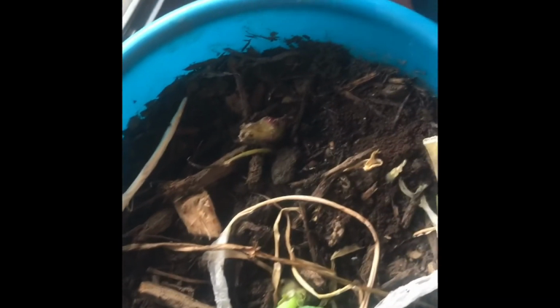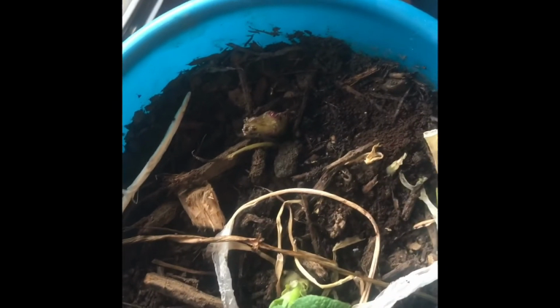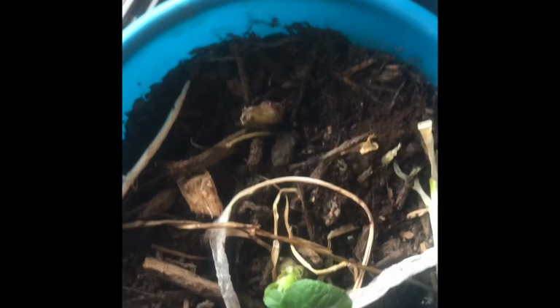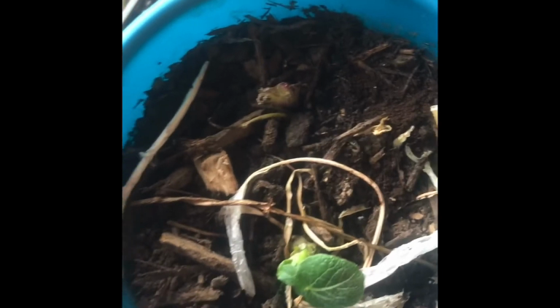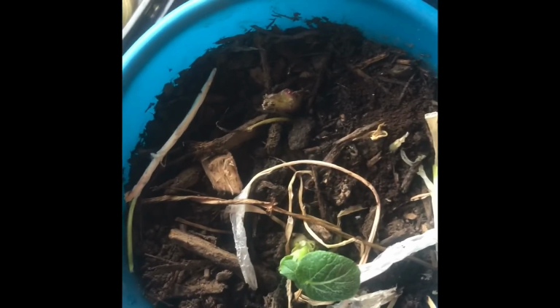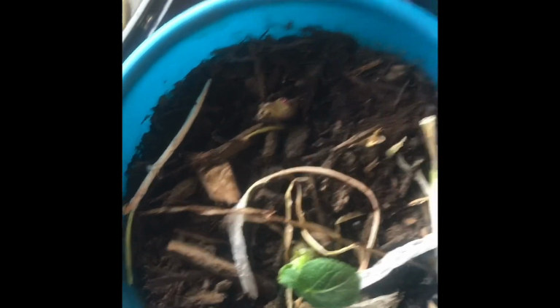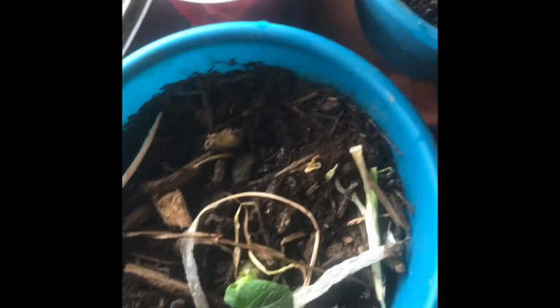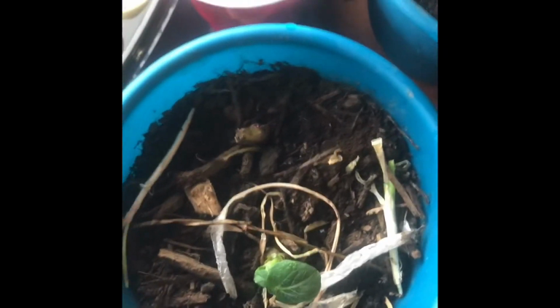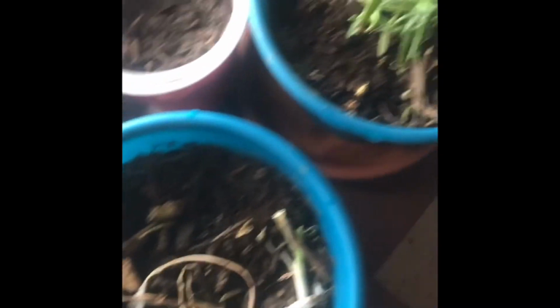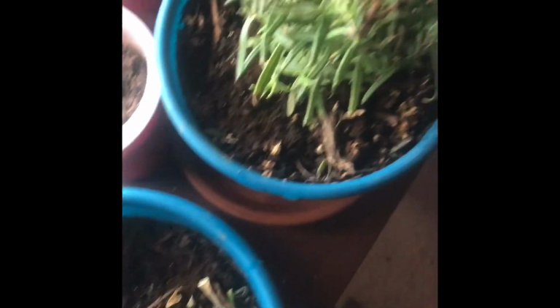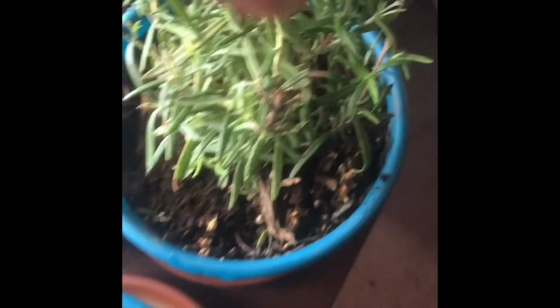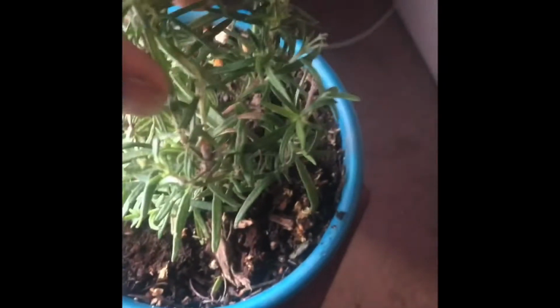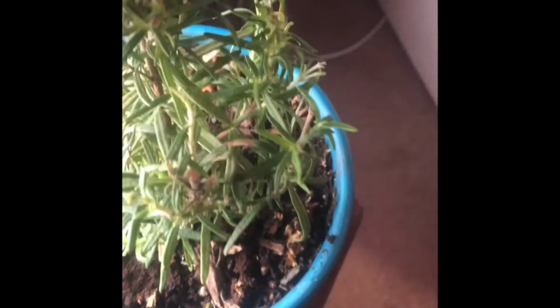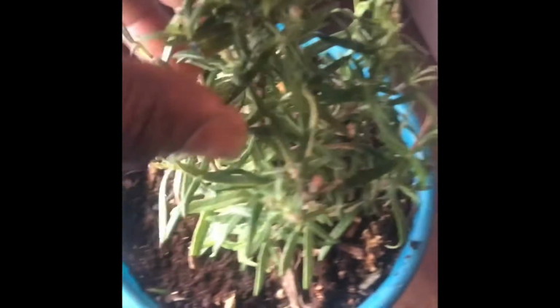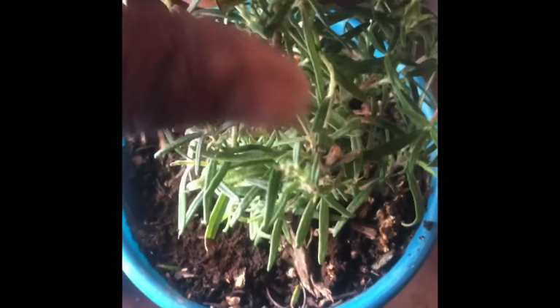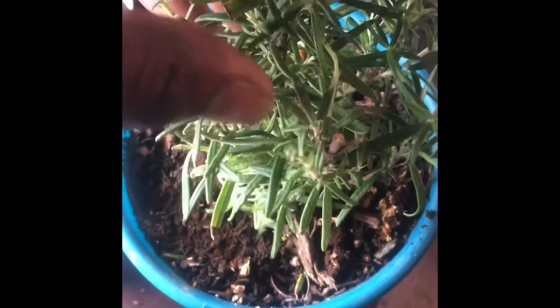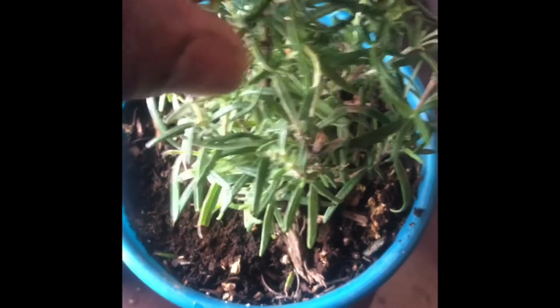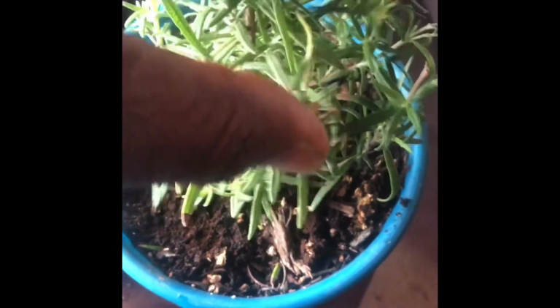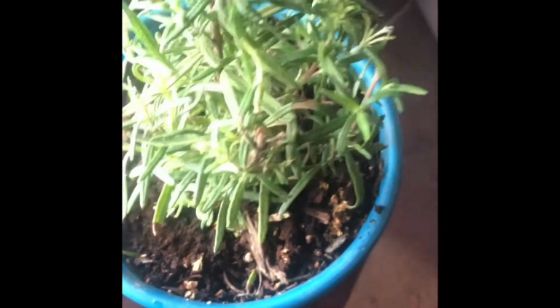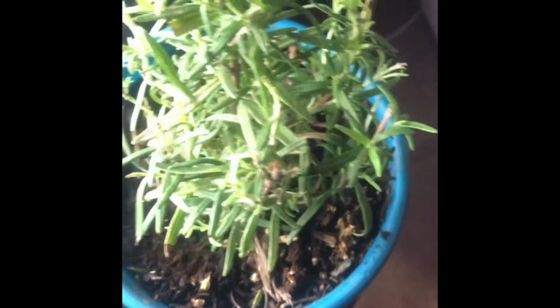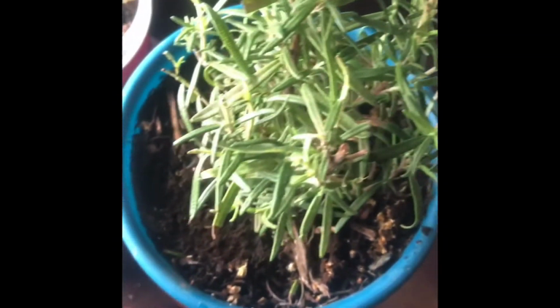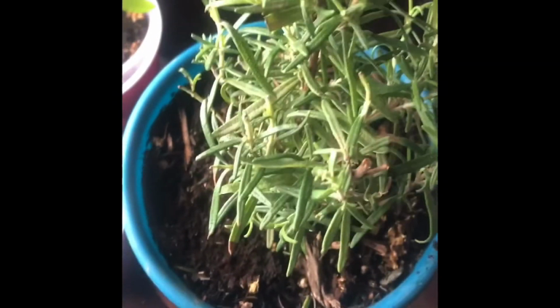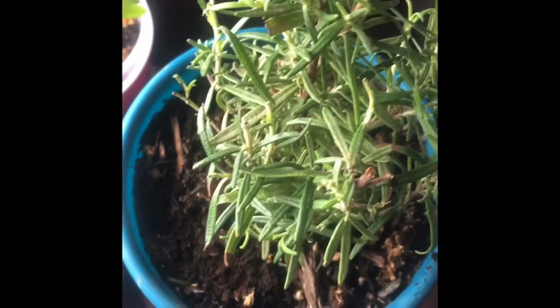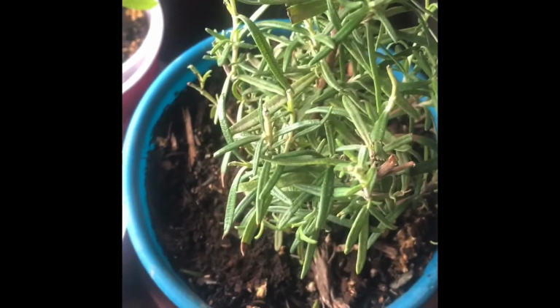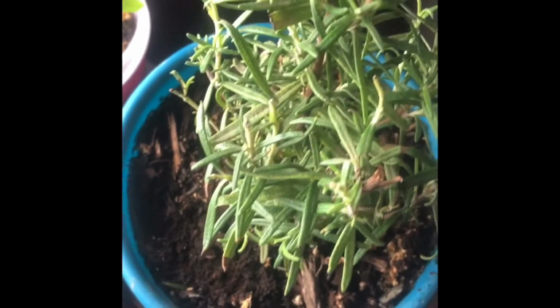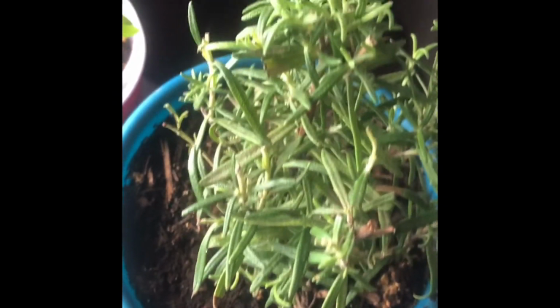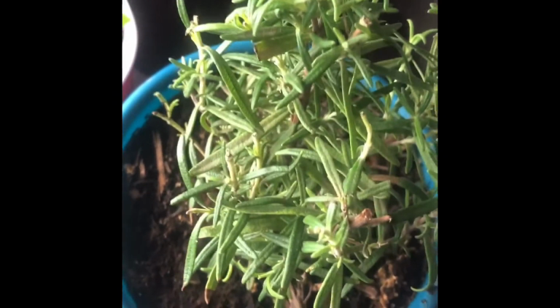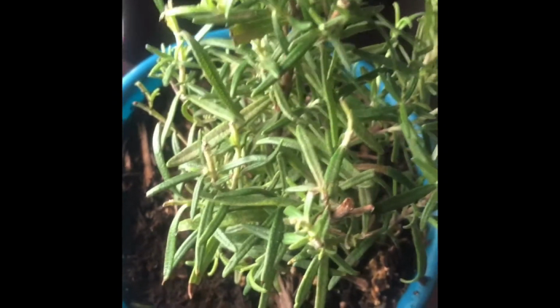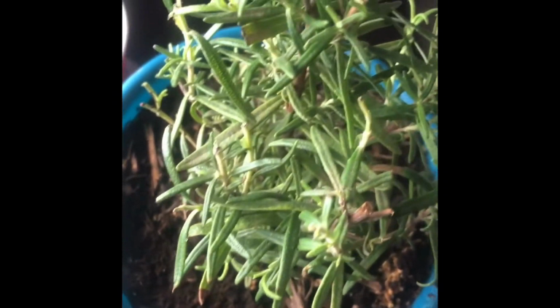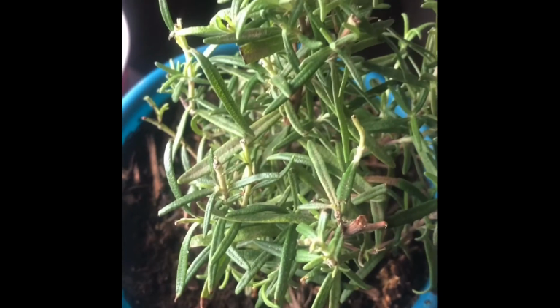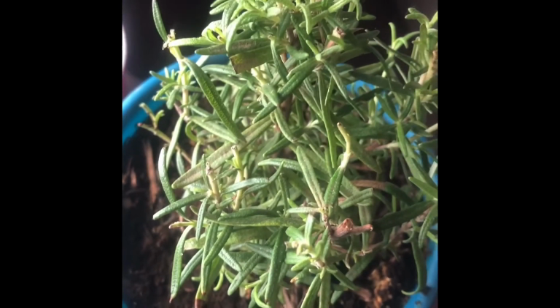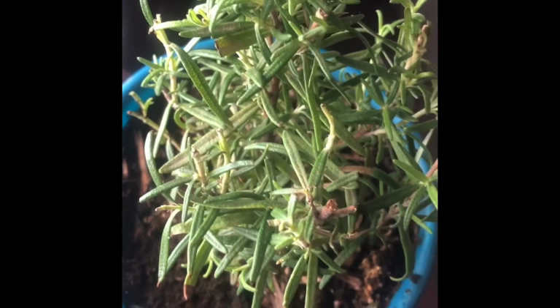Once they get to a certain point, I'll separate them. I also have rosemary here. I've got a bigger one outside, but this is the one I keep inside, and I just trim off her every now and again.